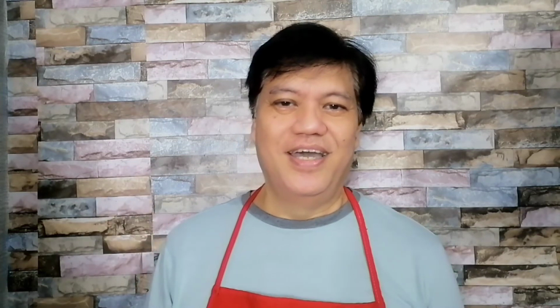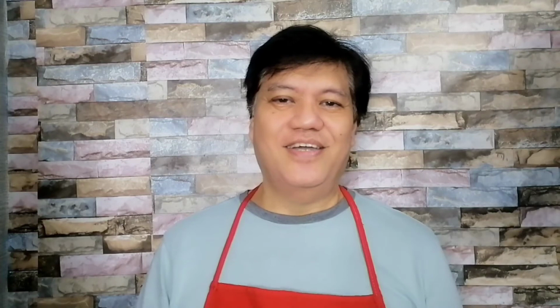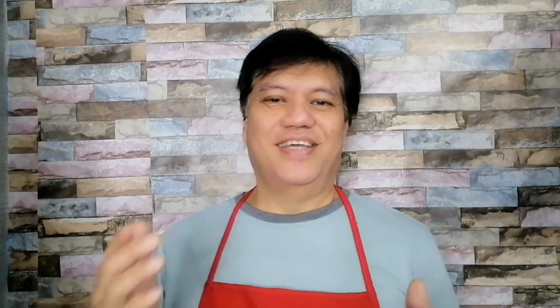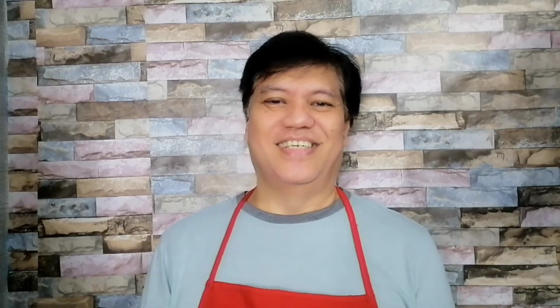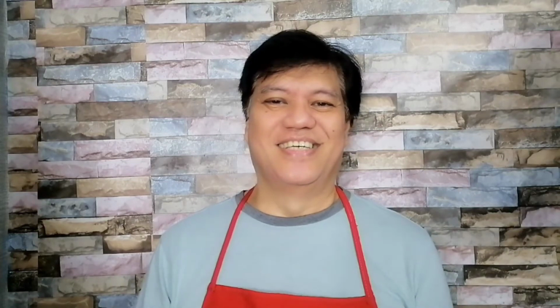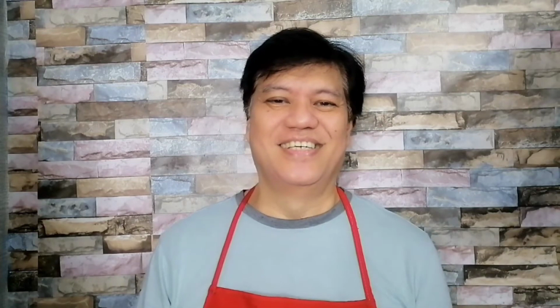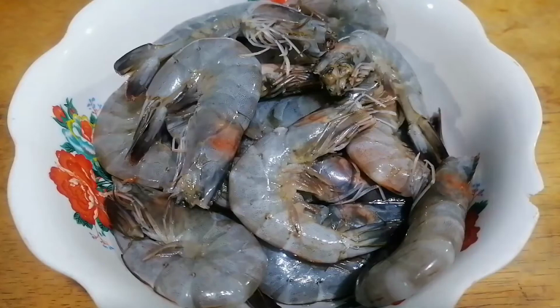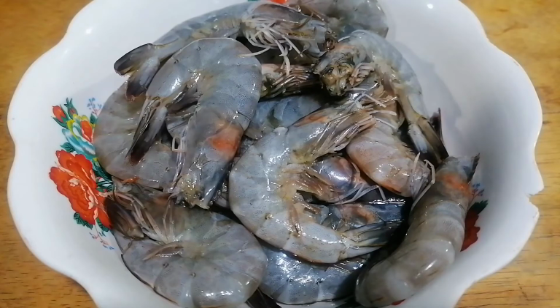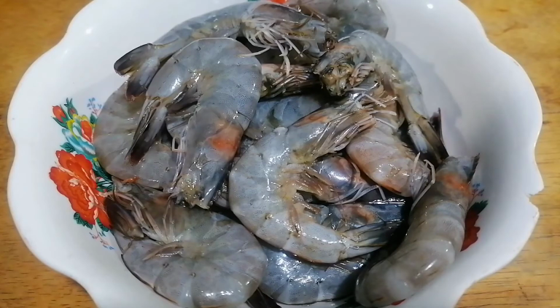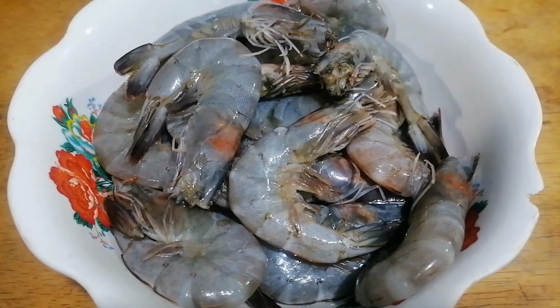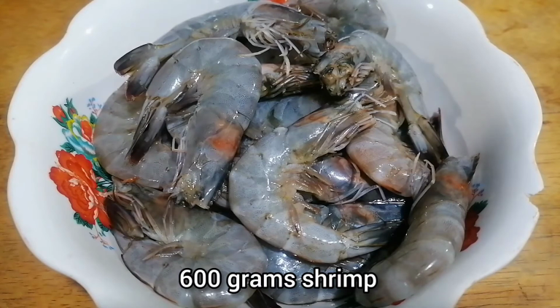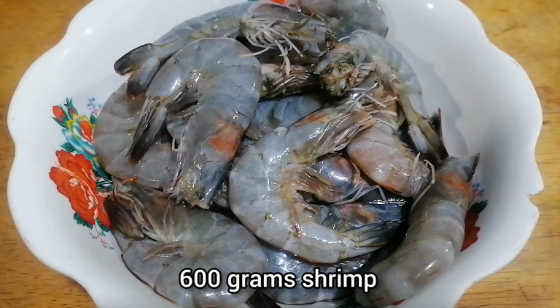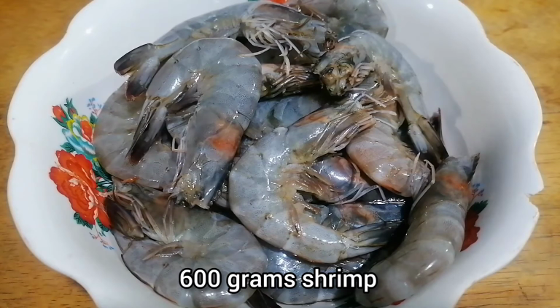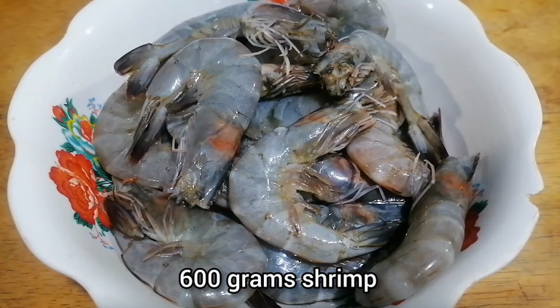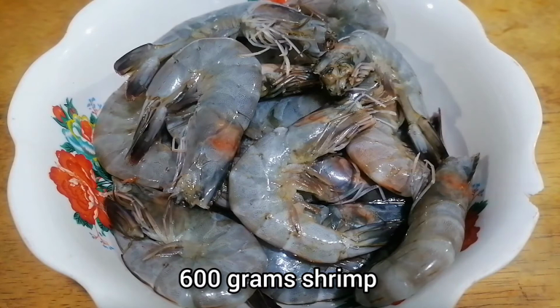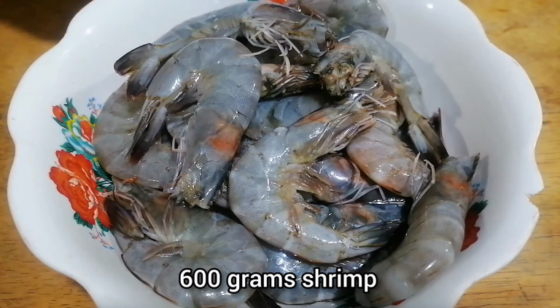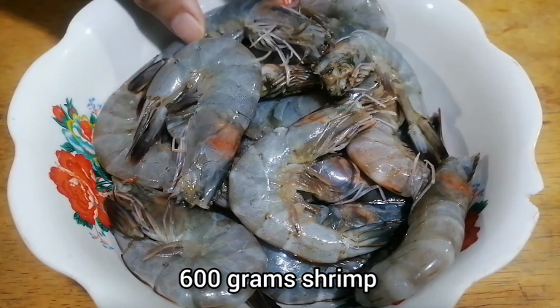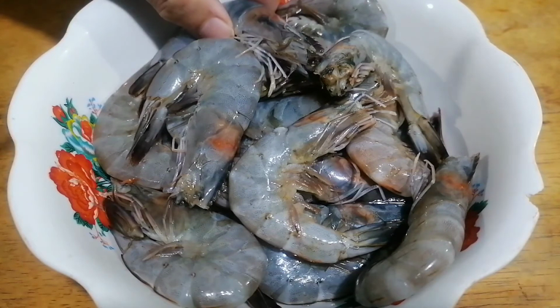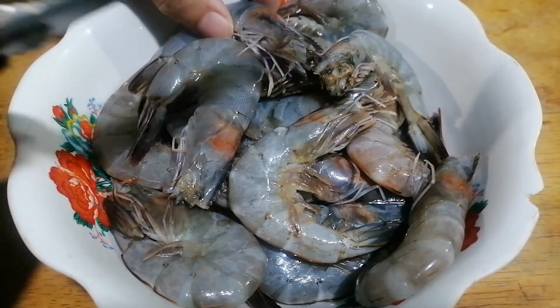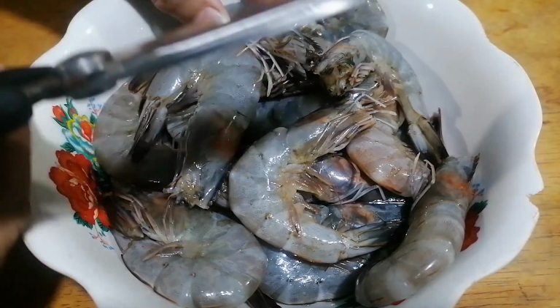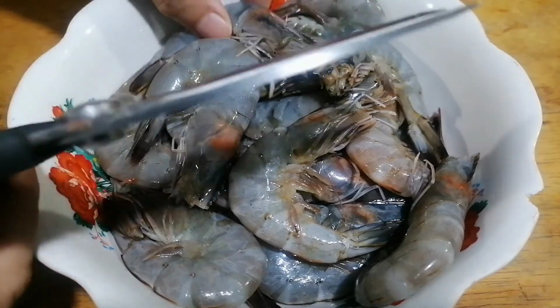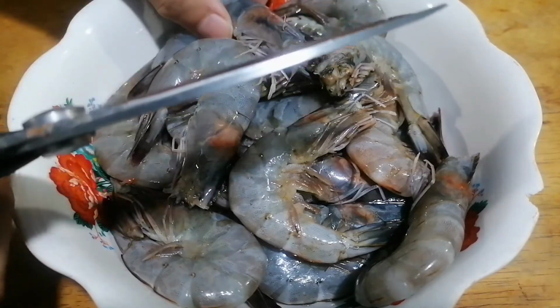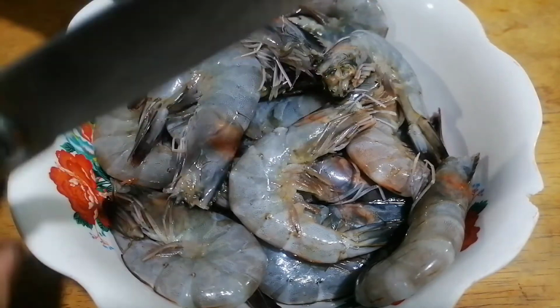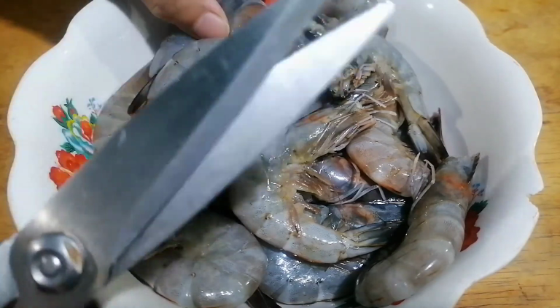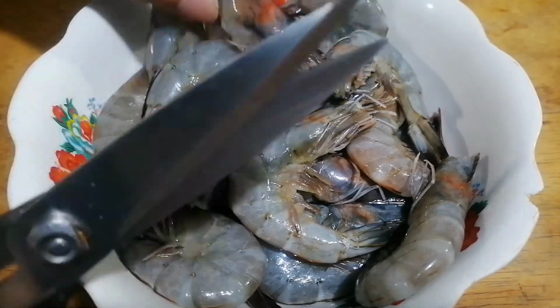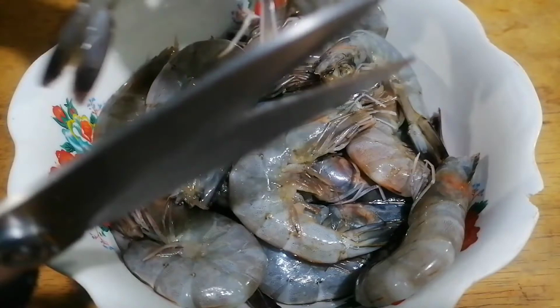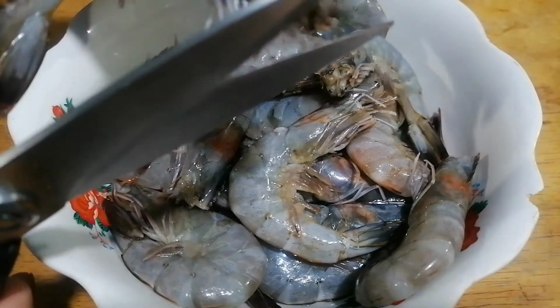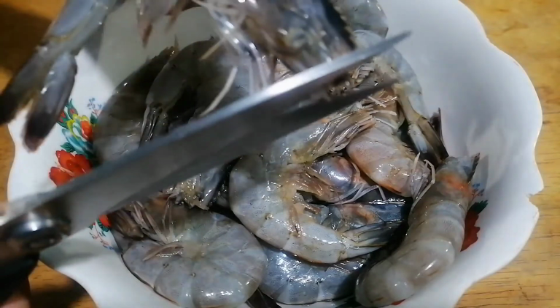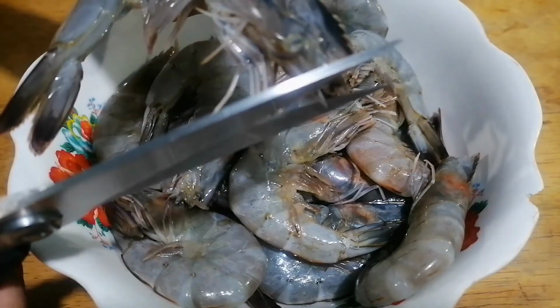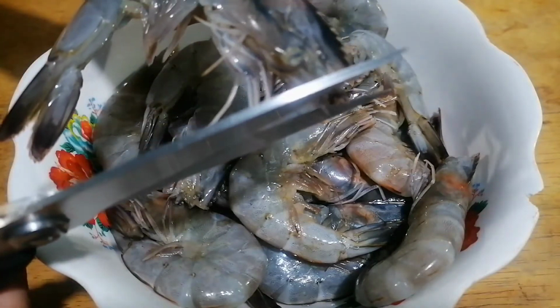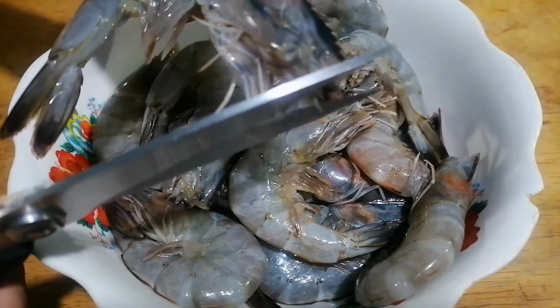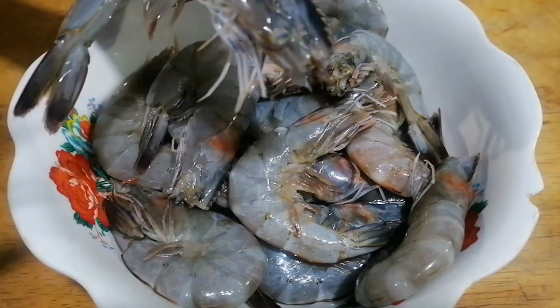And here are the ingredients. For this recipe I will be using 600 grams of shrimp. Take a kitchen scissors and snip off the tip of the shrimps.